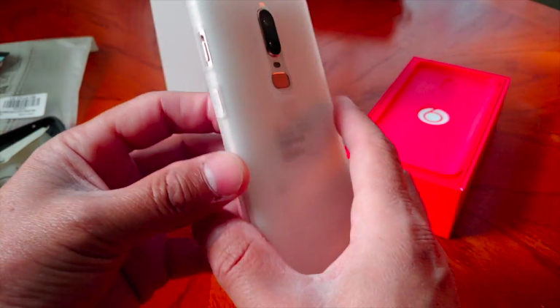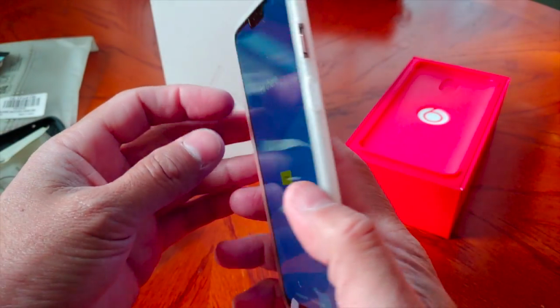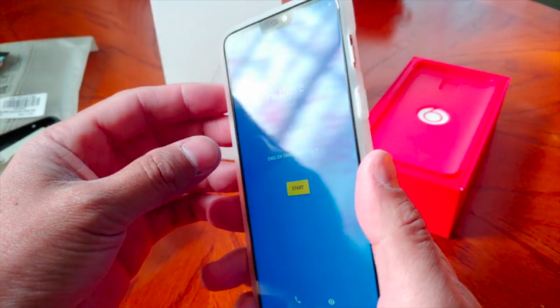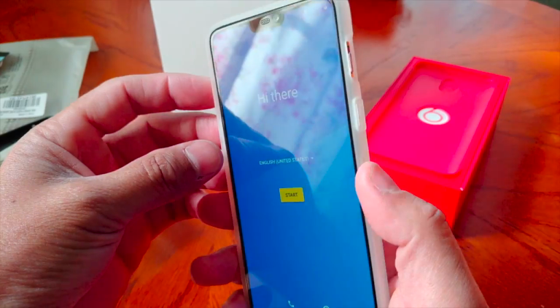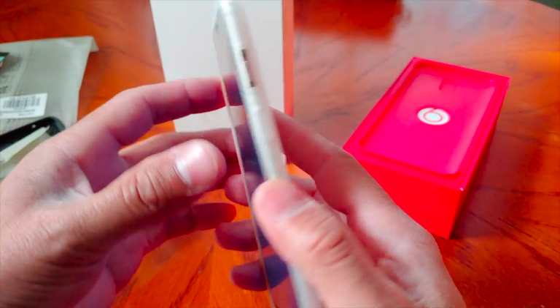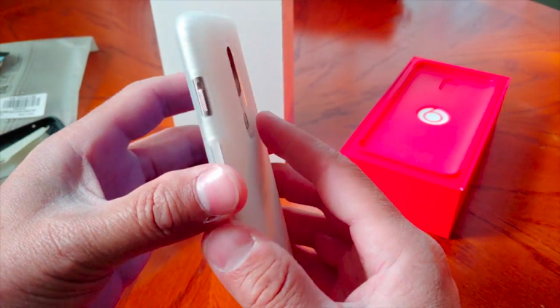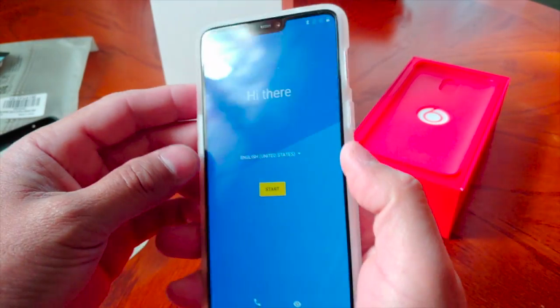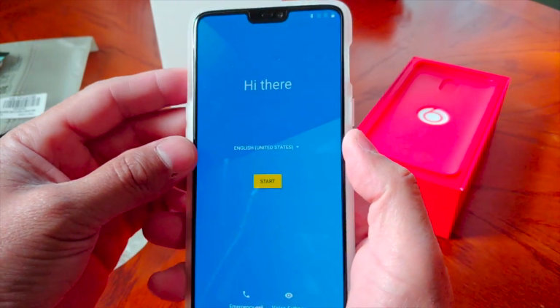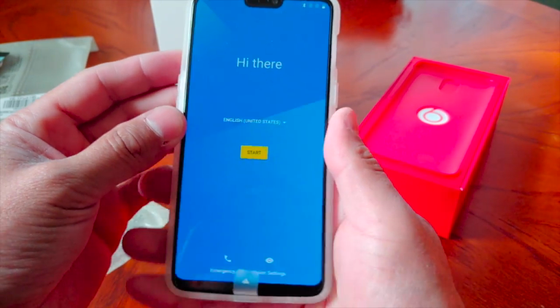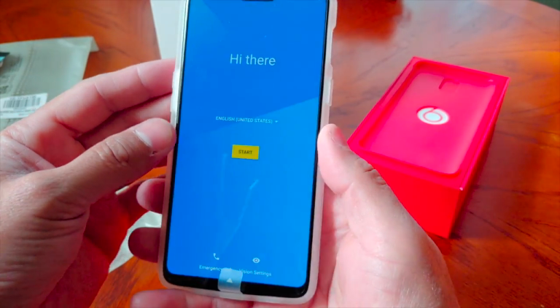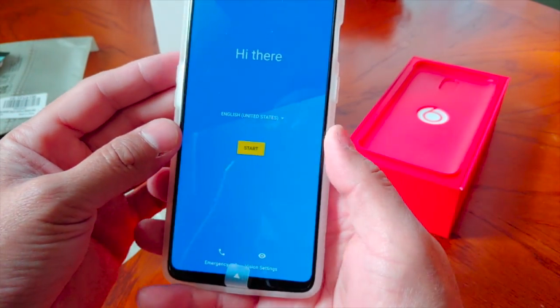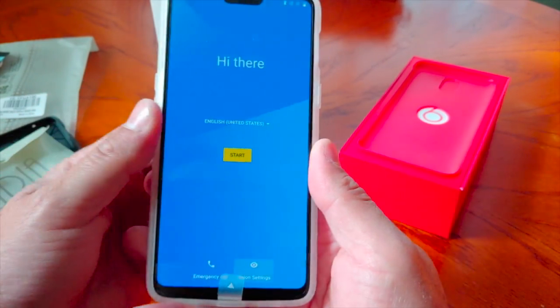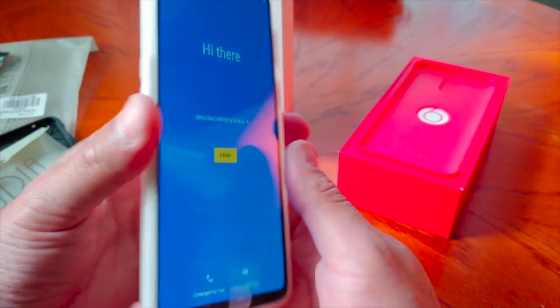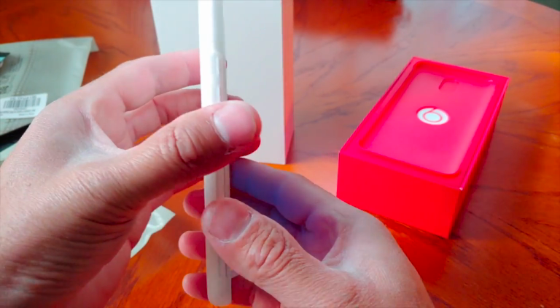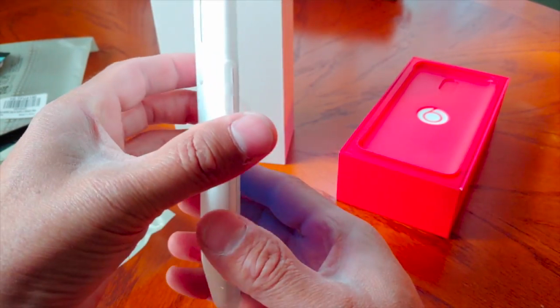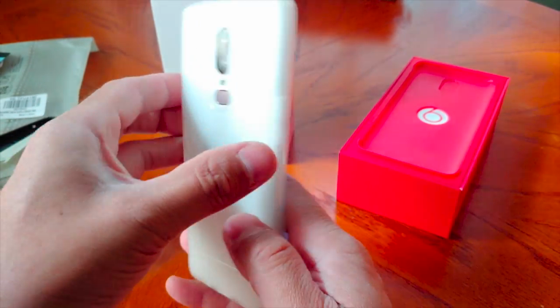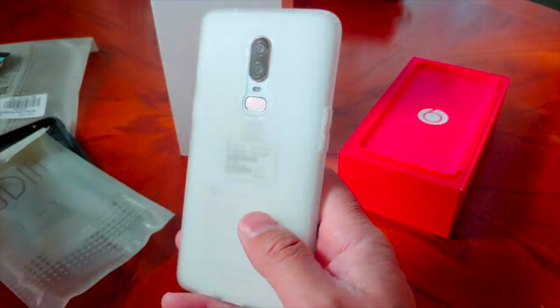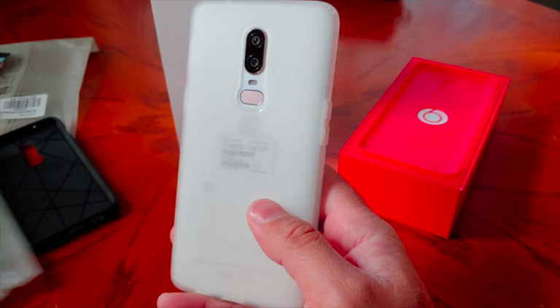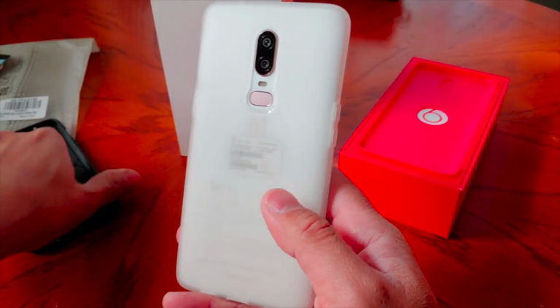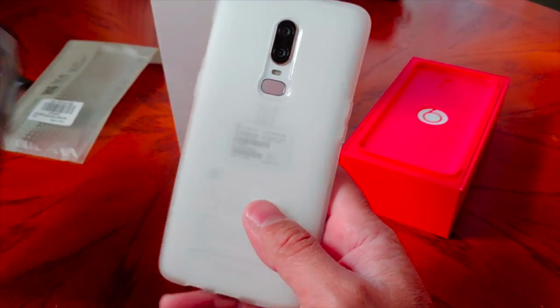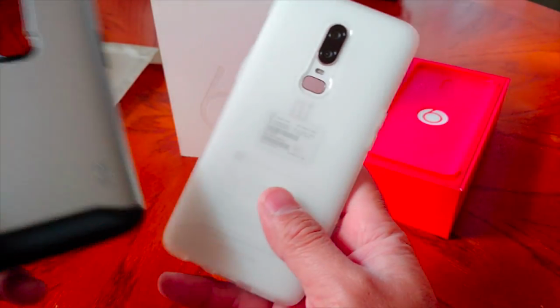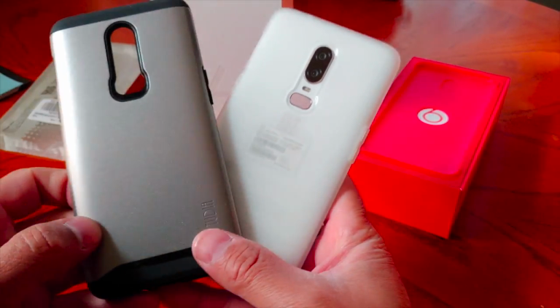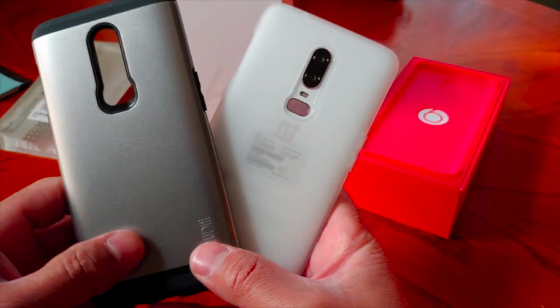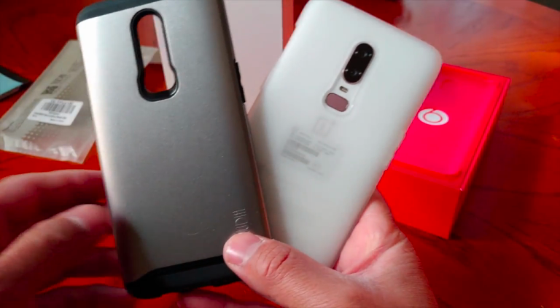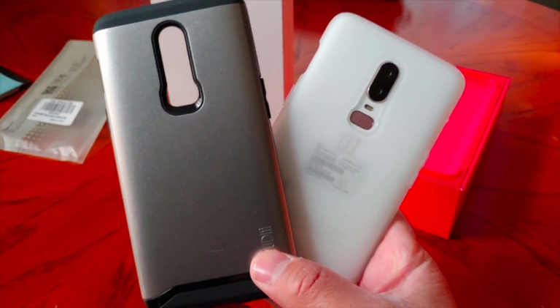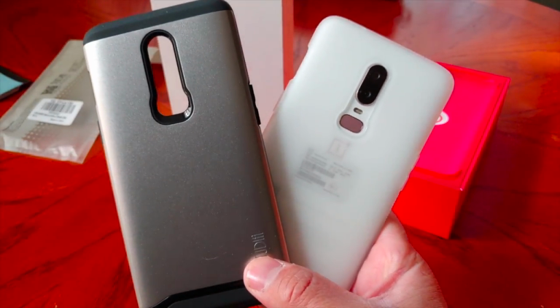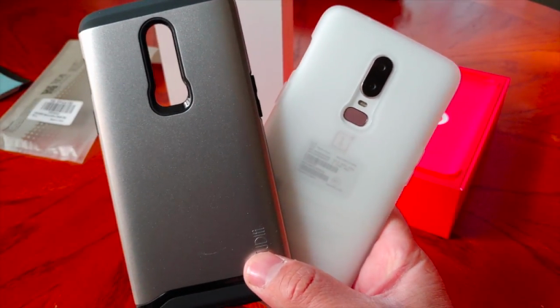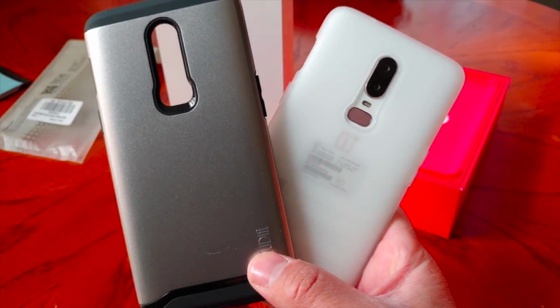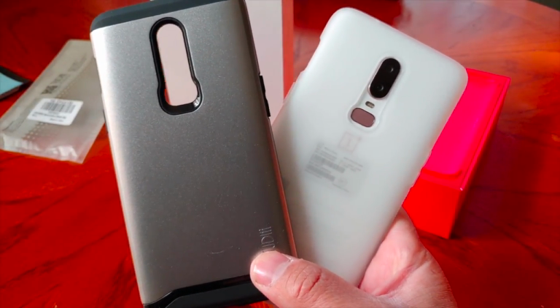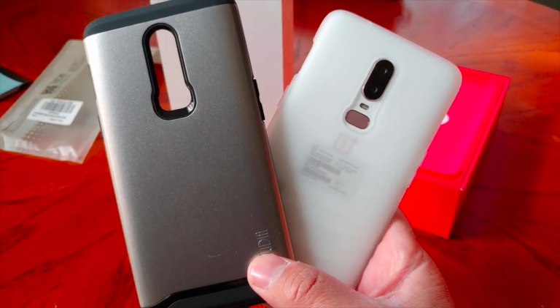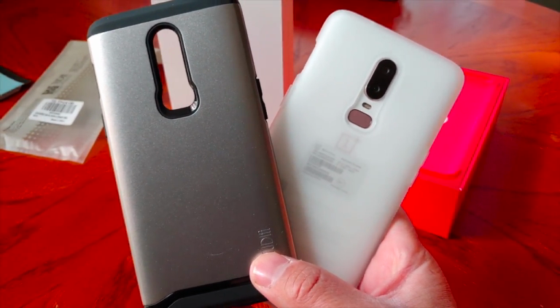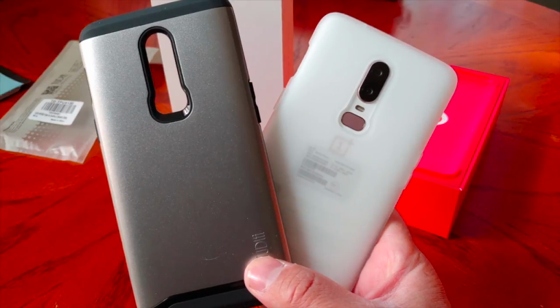Anyway guys, there you have it. I'm going to go ahead and set my OnePlus 6 up and catch you guys in another video. These Tudia cases are definitely boss cases, and I will have the link in the description below.